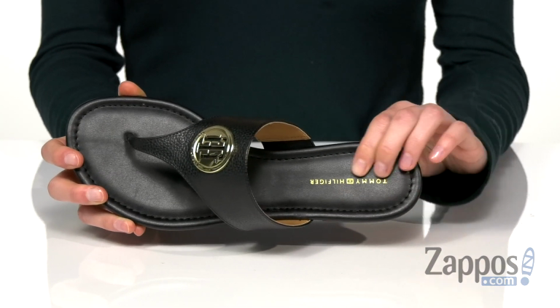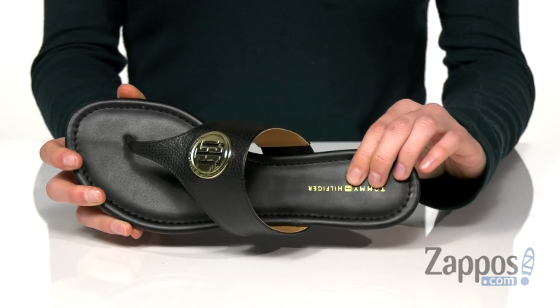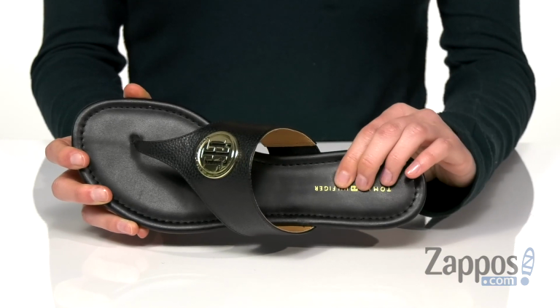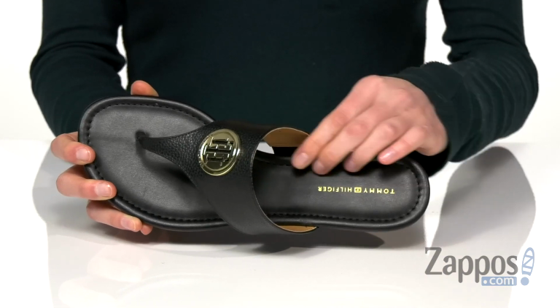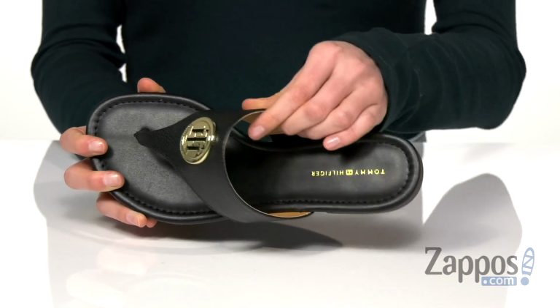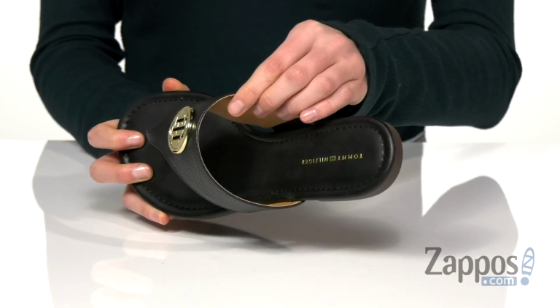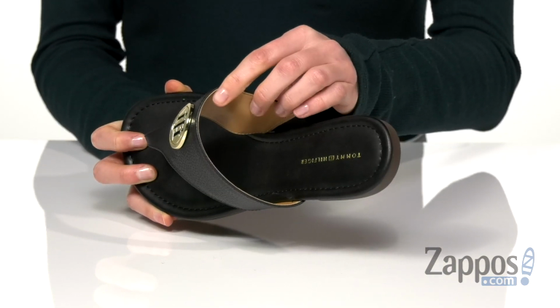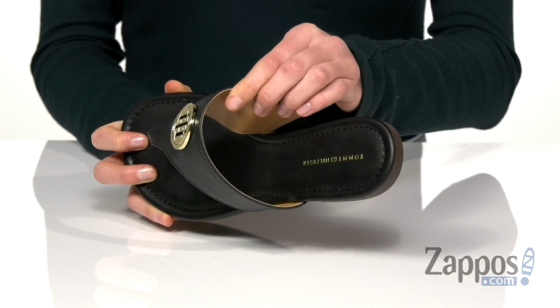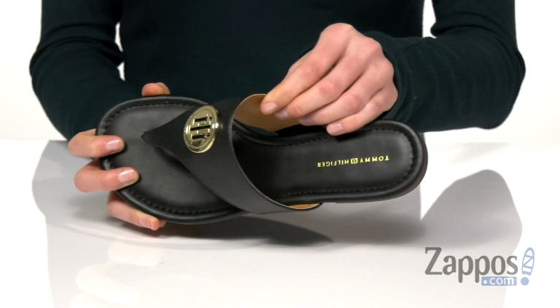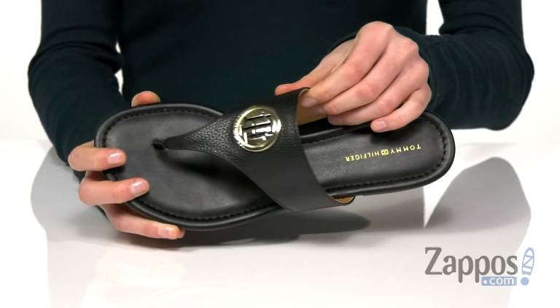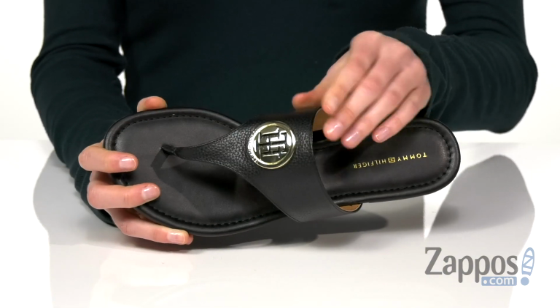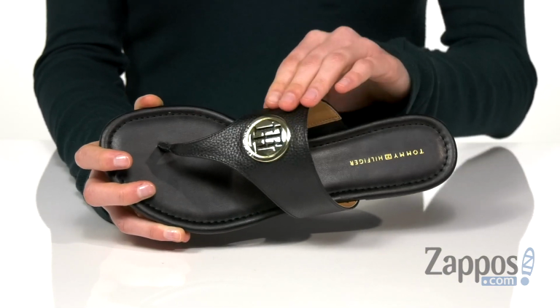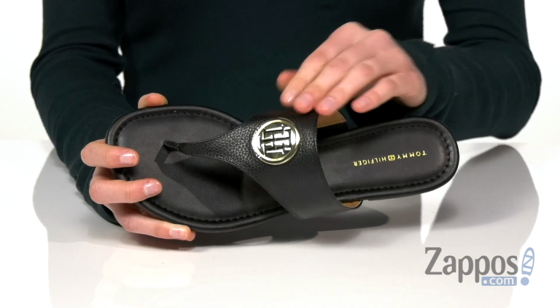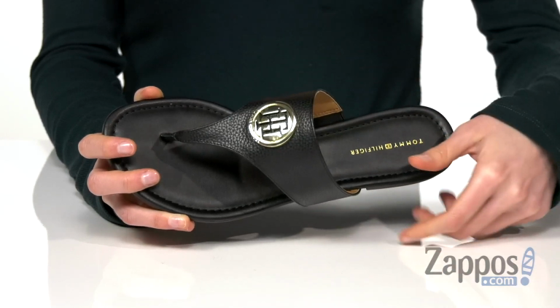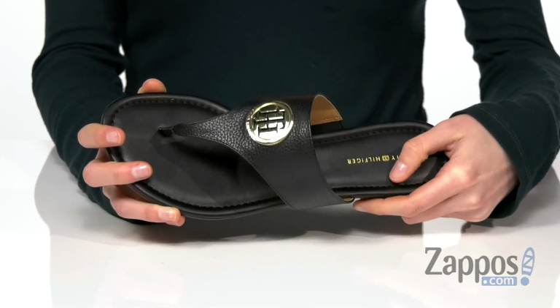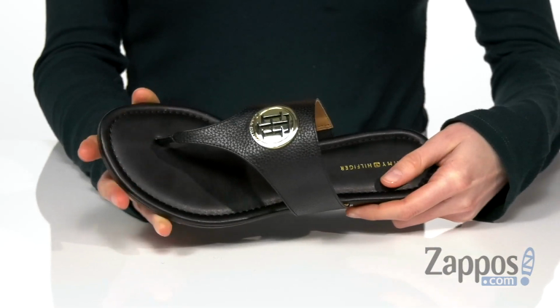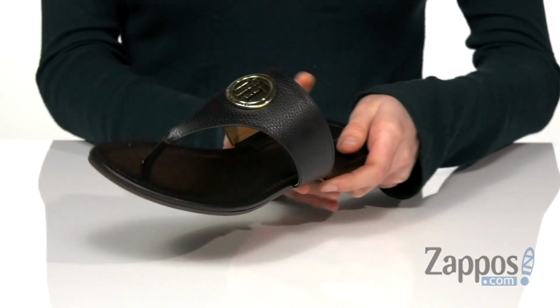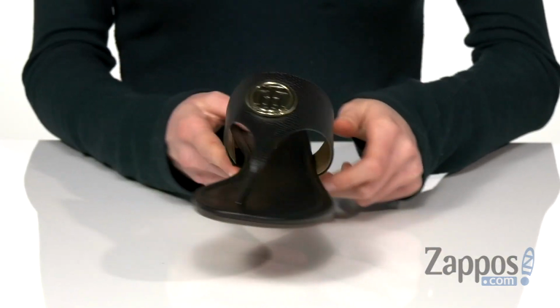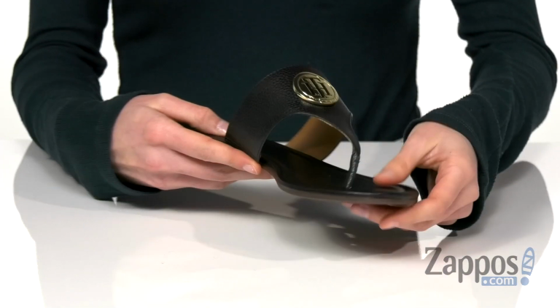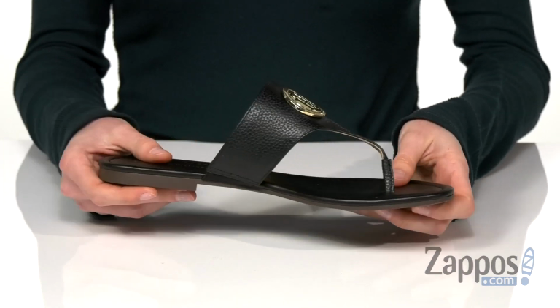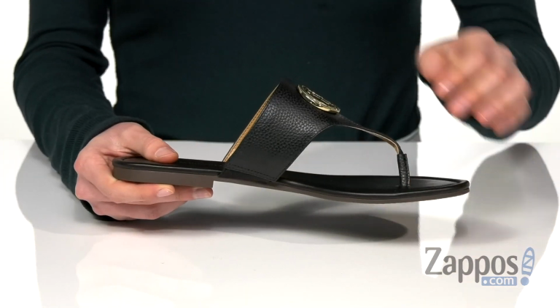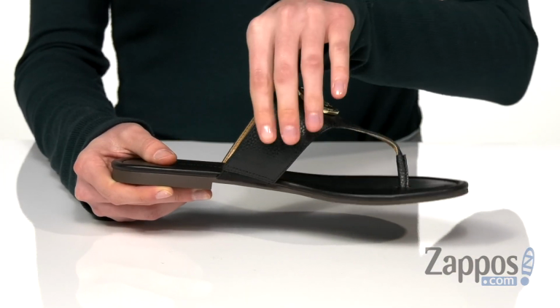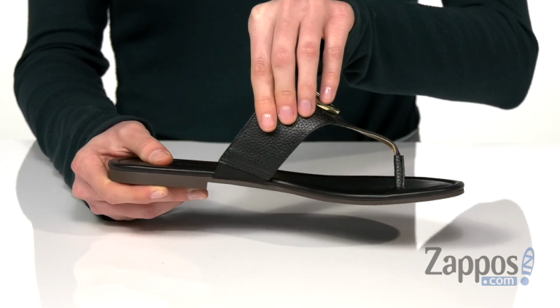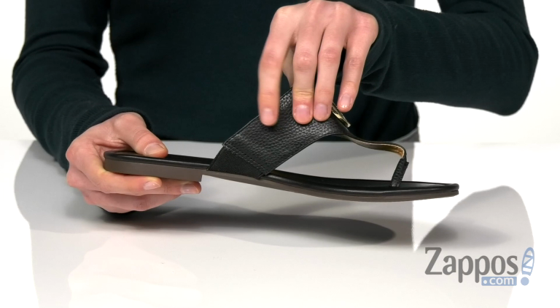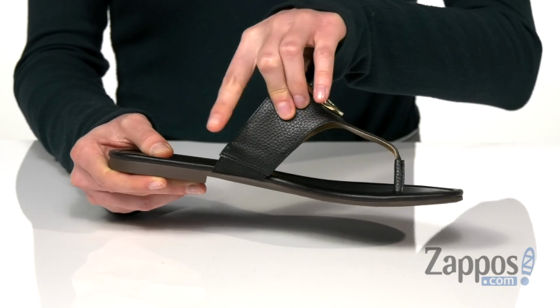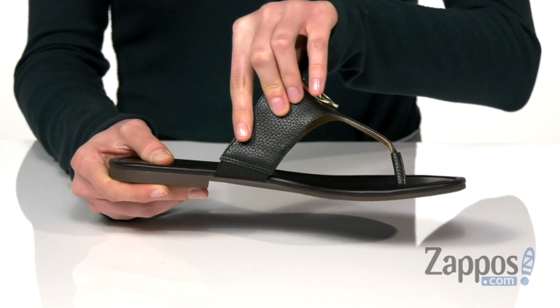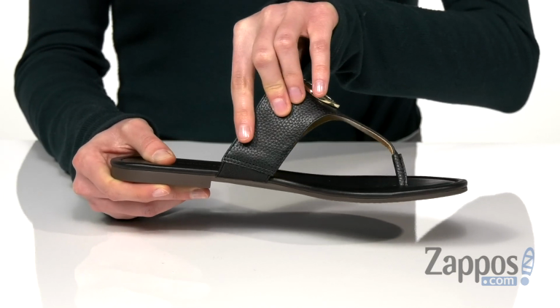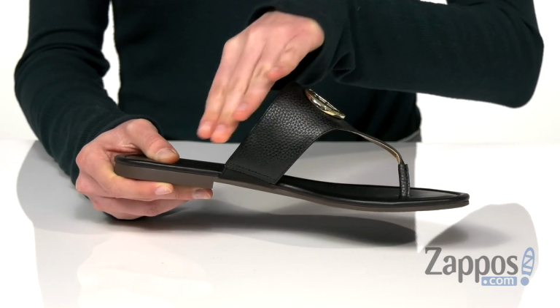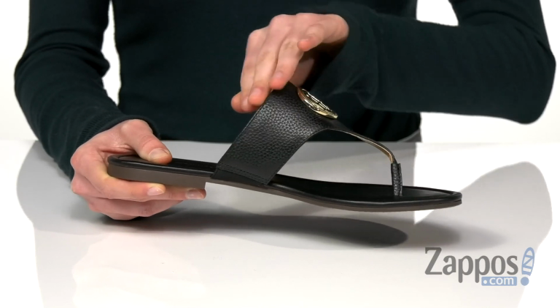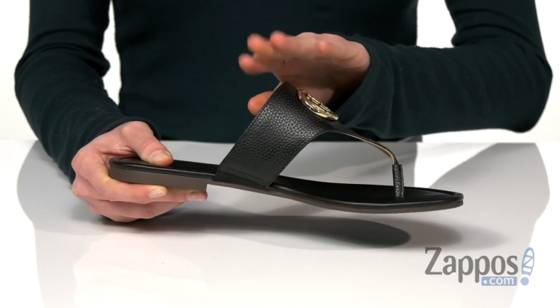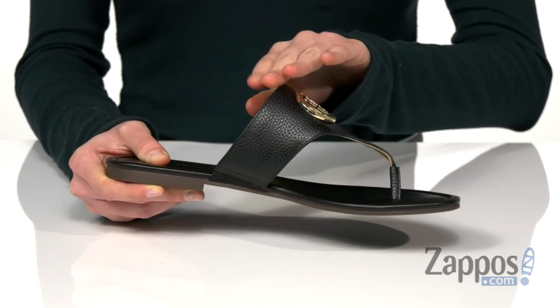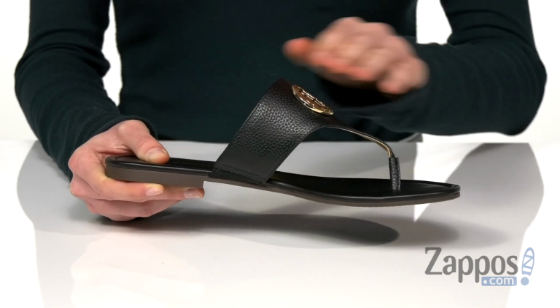Lots of padding throughout with a smooth lining underneath that strap. I always find T-strap sandals like this to be really comfortable, especially this one. It's got a nice stretch panel at the instep here to accommodate for extra room around the top of the foot.